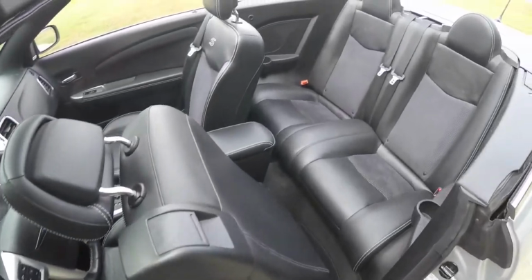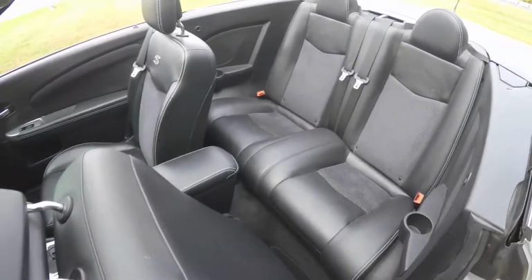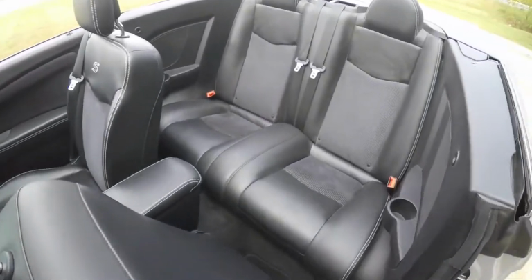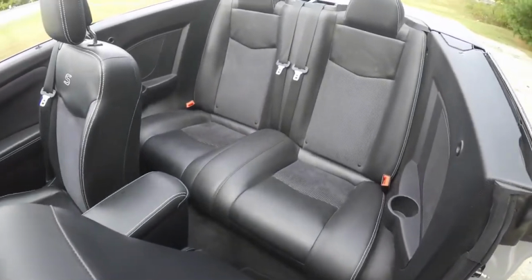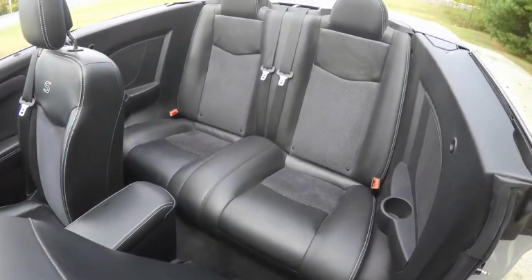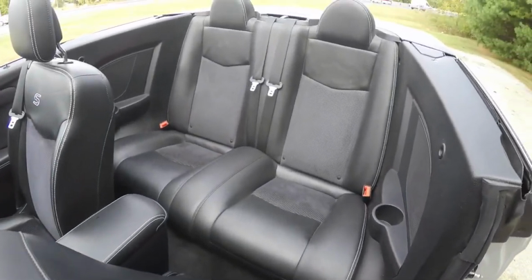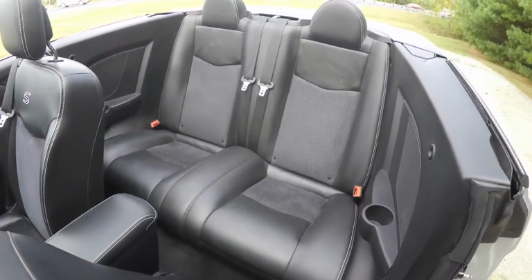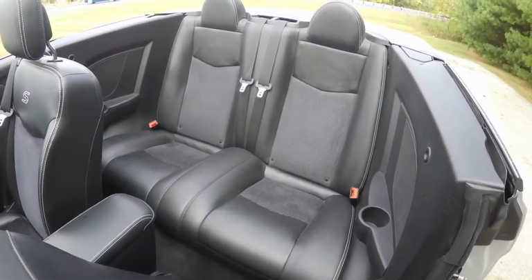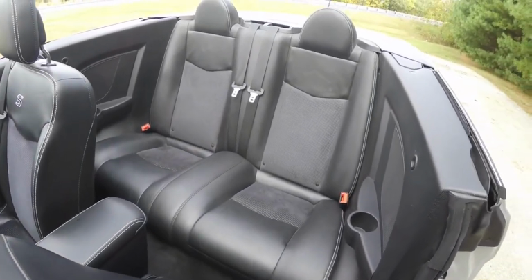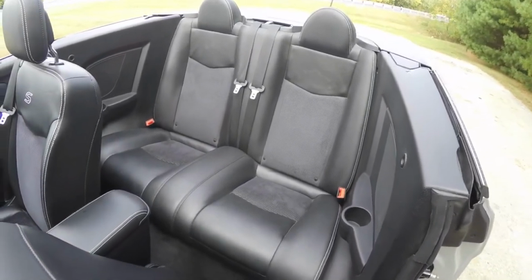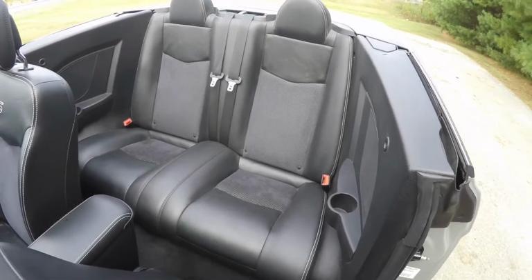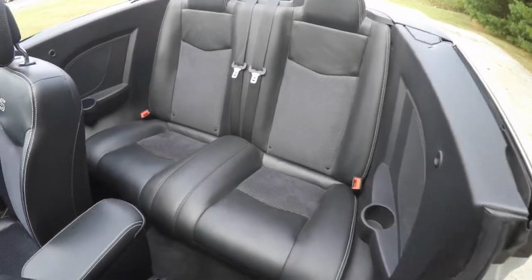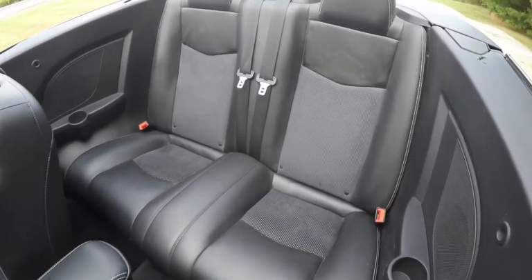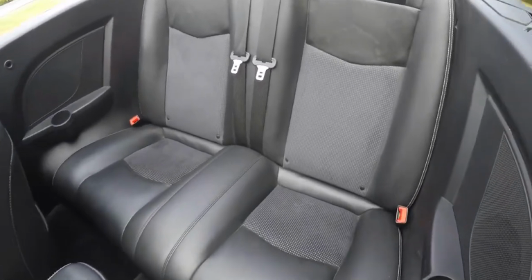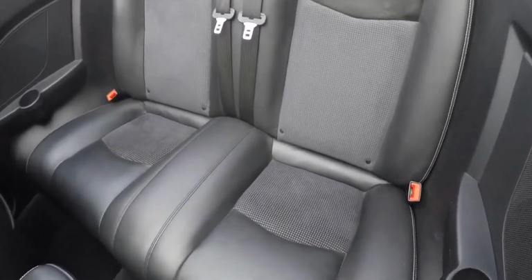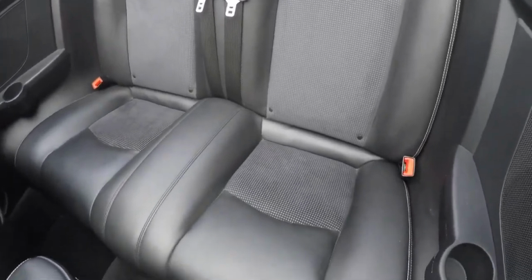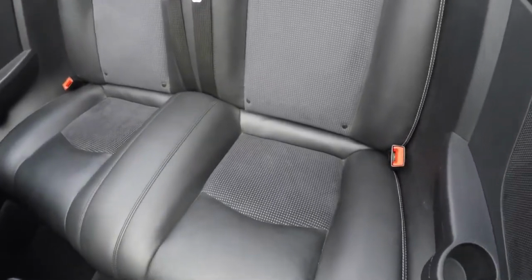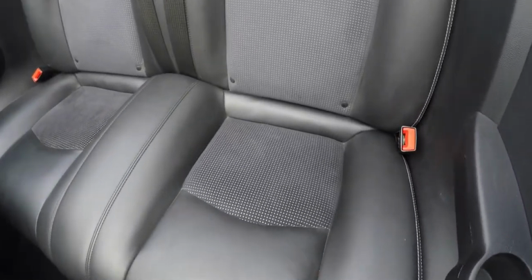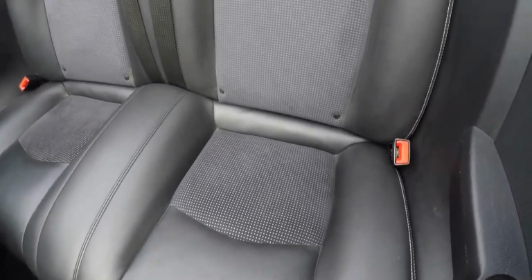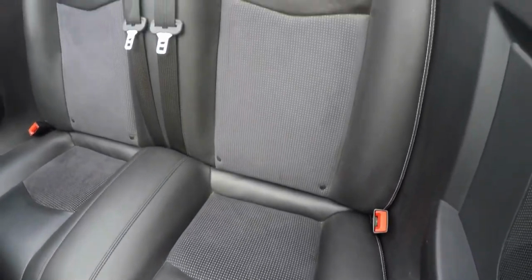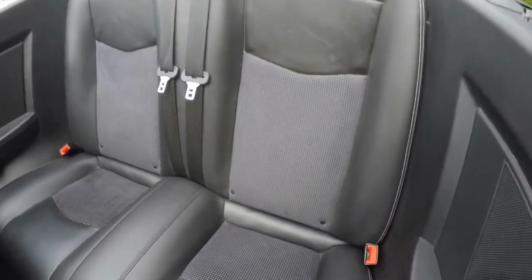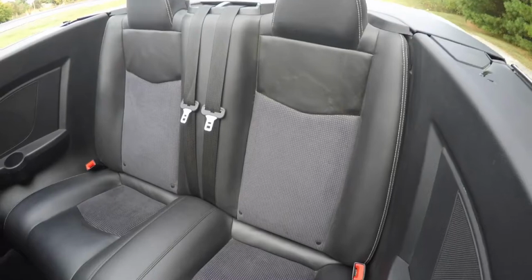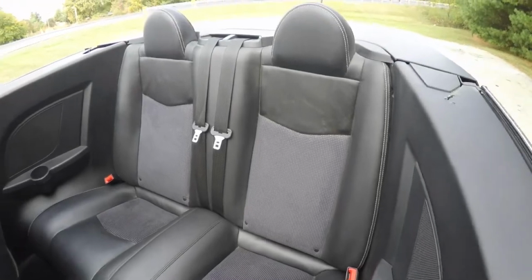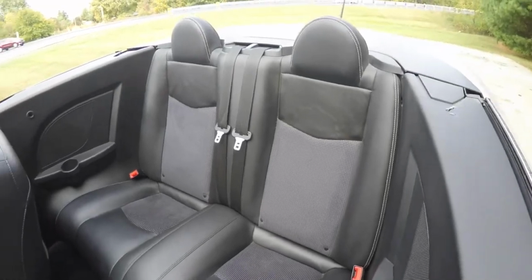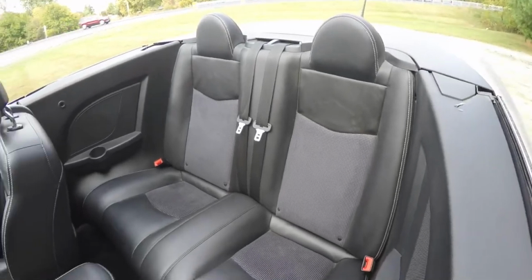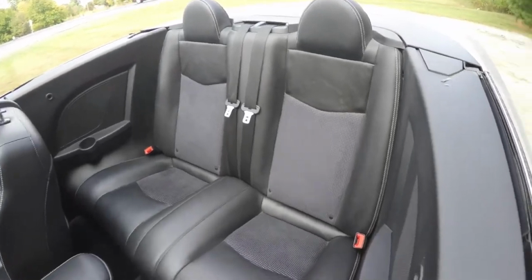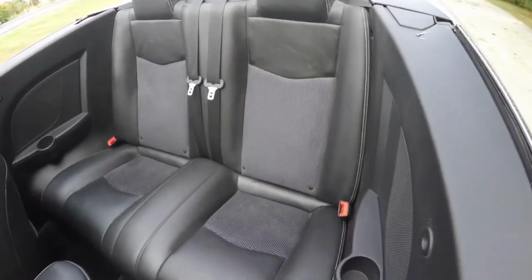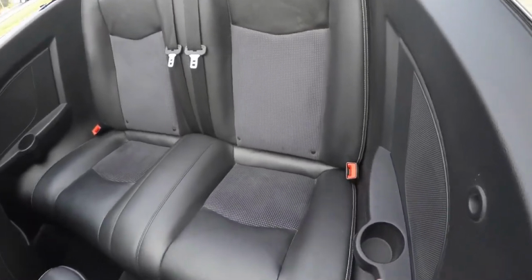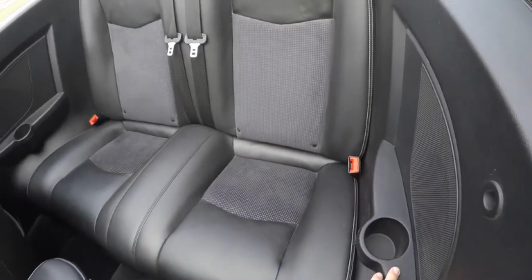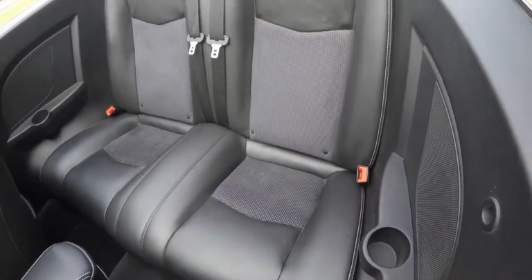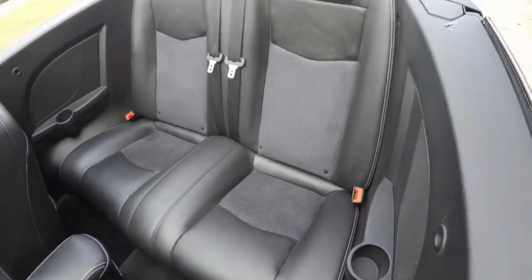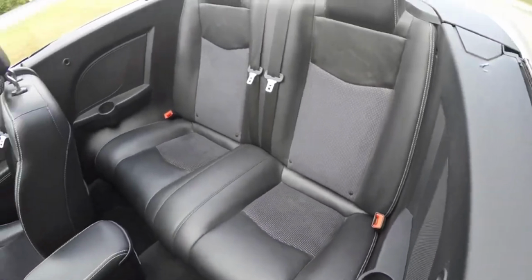Looking at the rear seat — the rear seat does seat two across. The leather and the perforated suede continues, and rear seat passengers have their own cup holders.